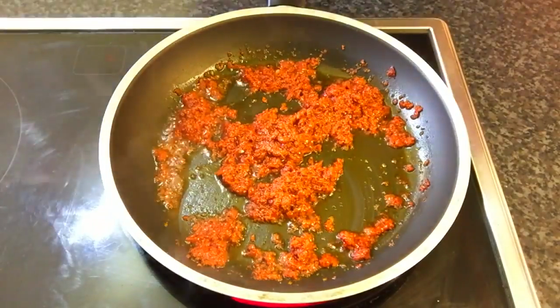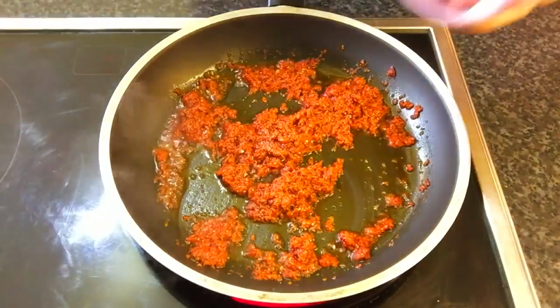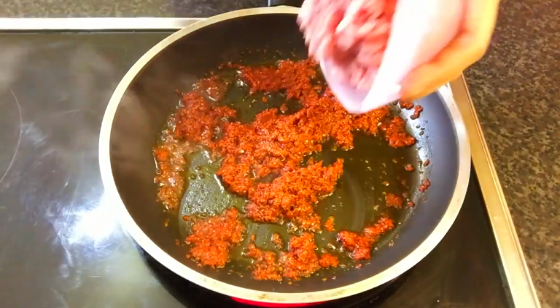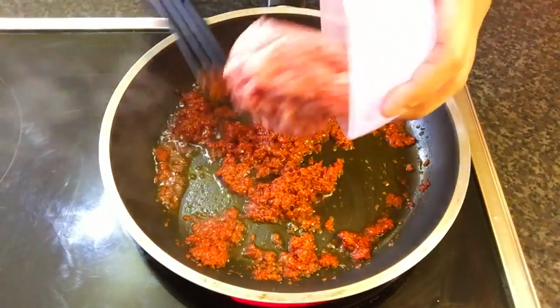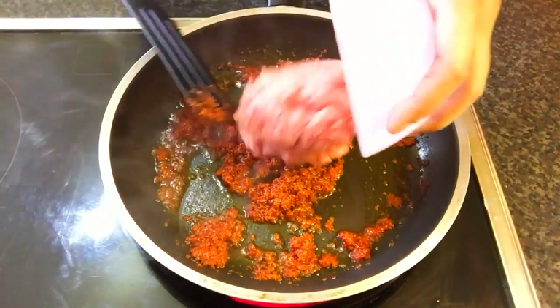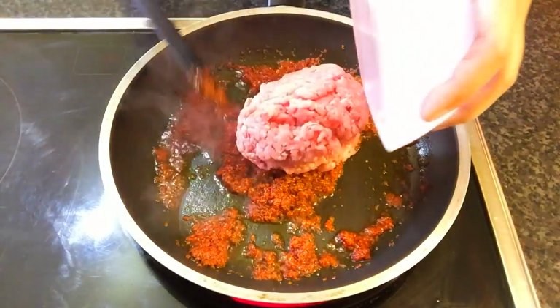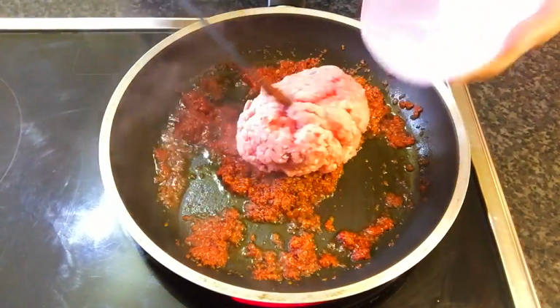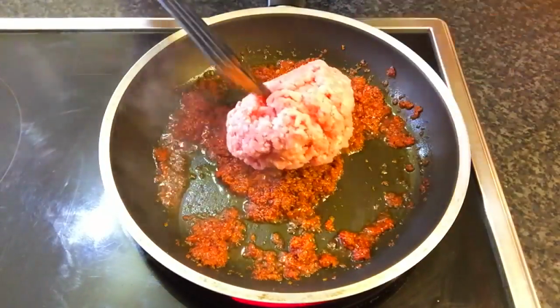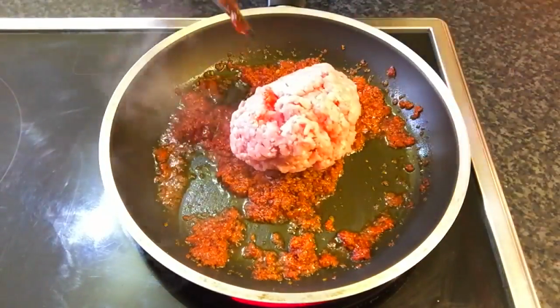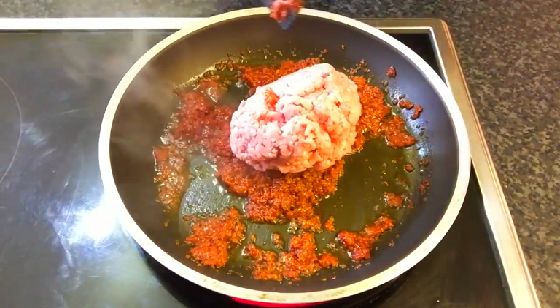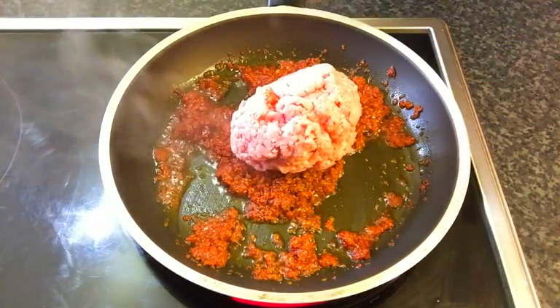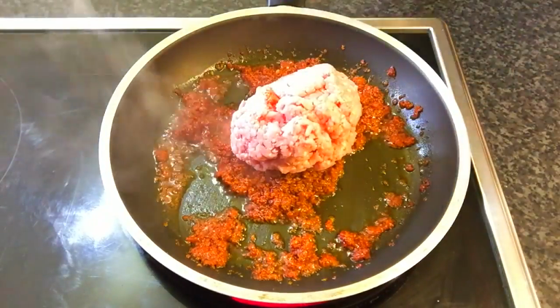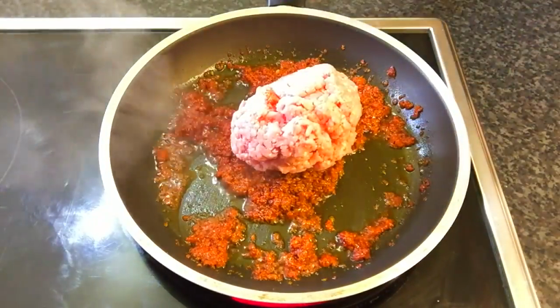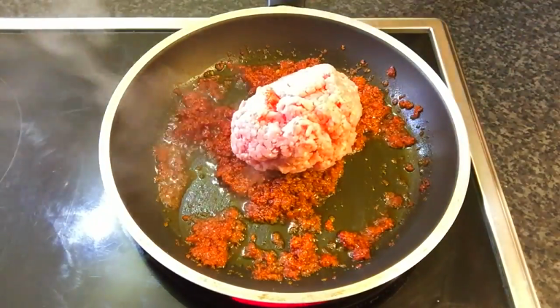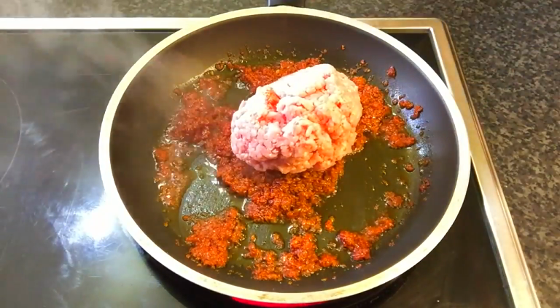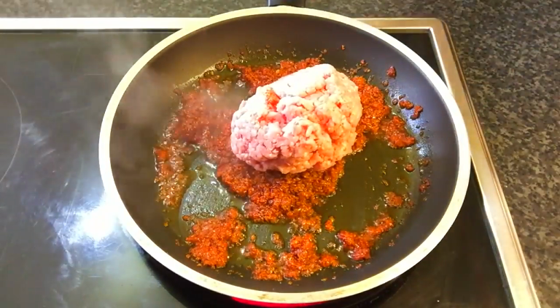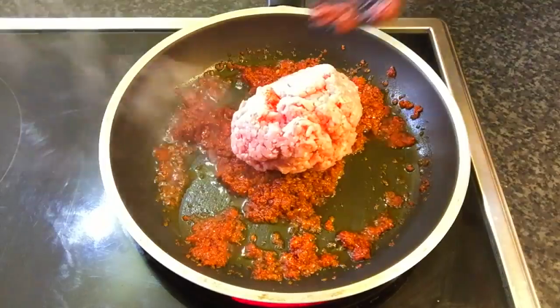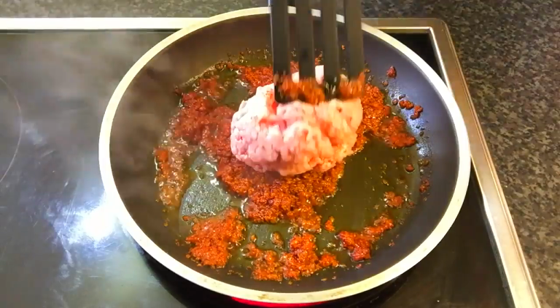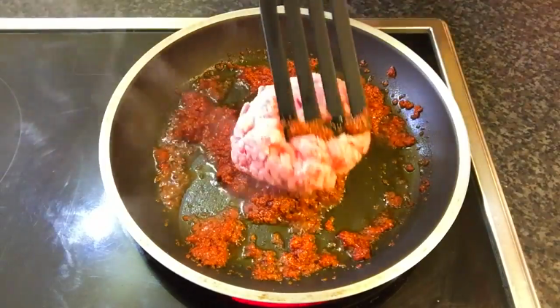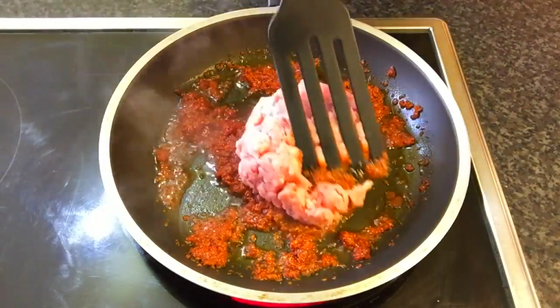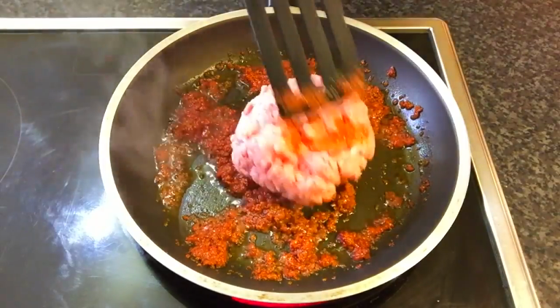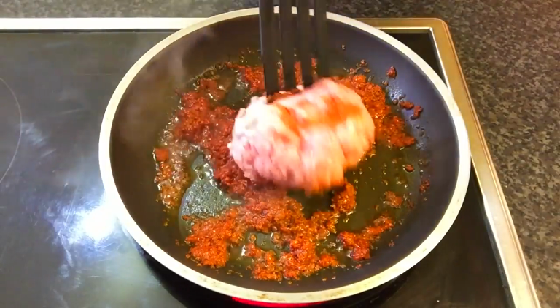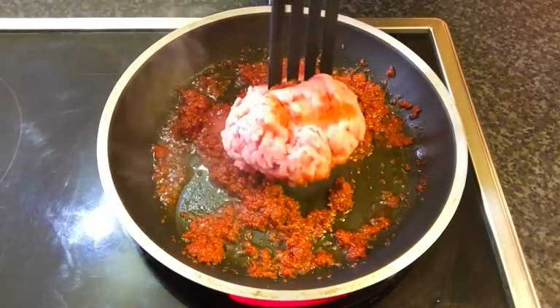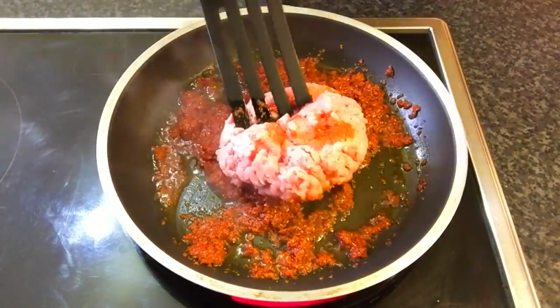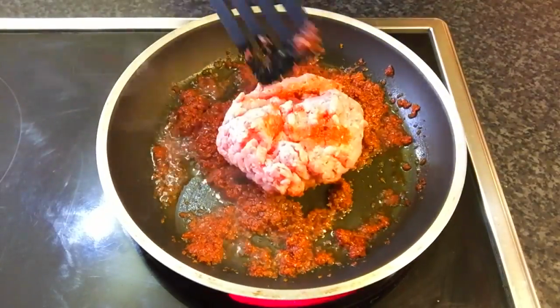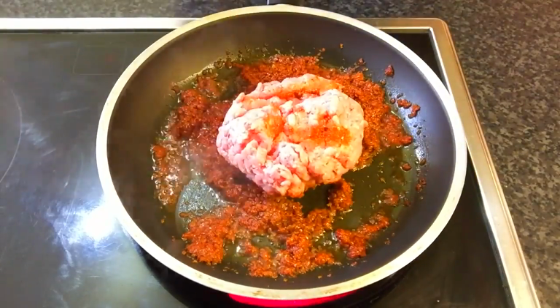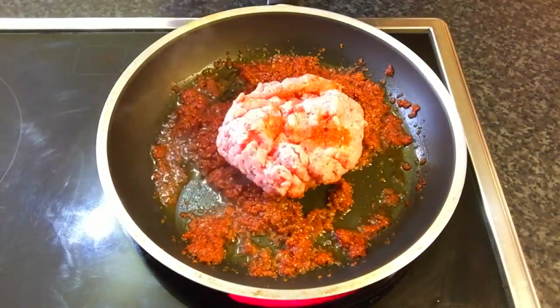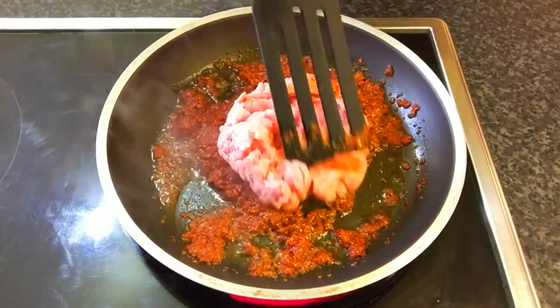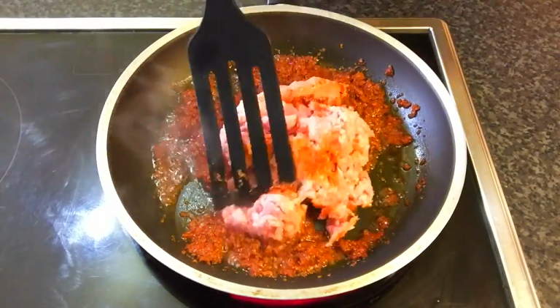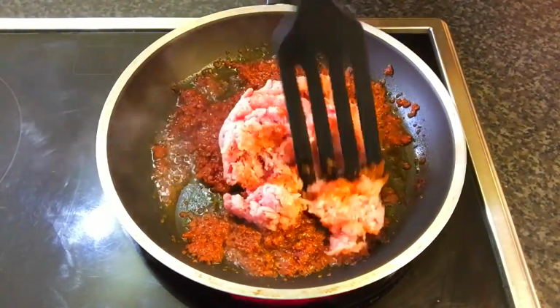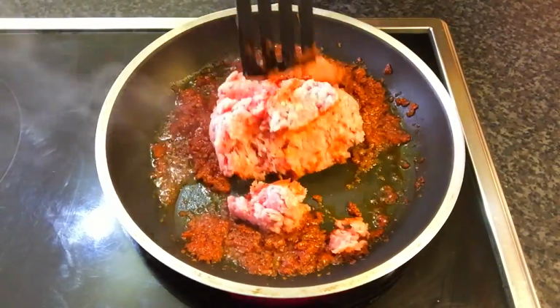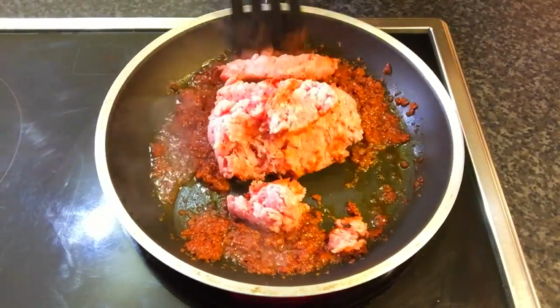Add the minced pork and stir fry until the pork is nearly cooked.